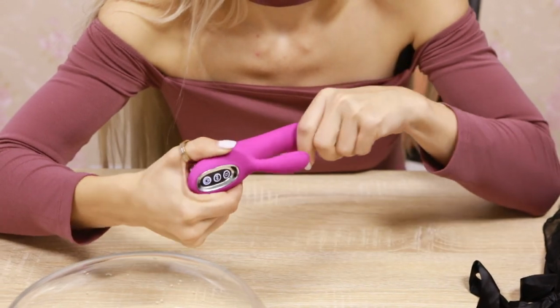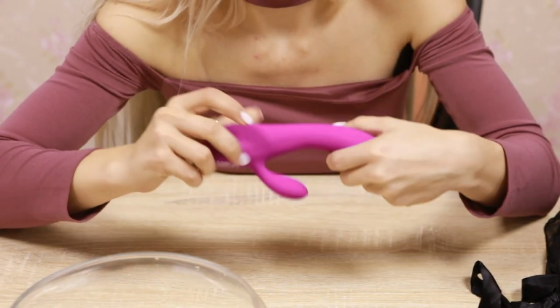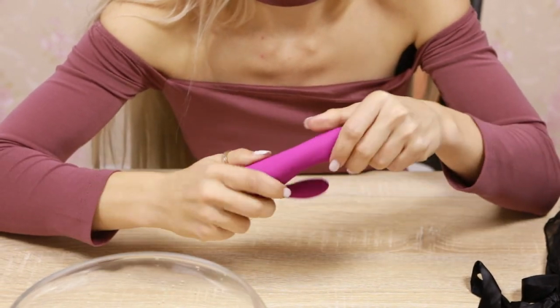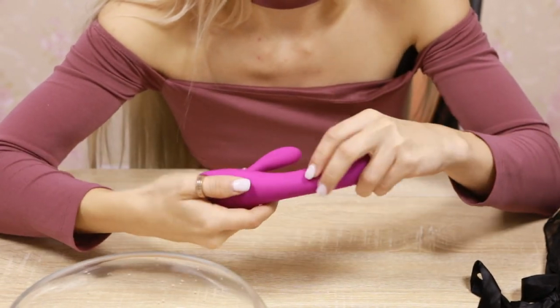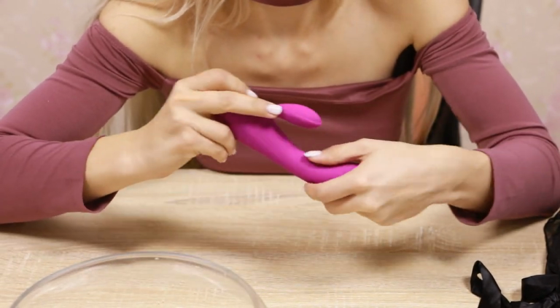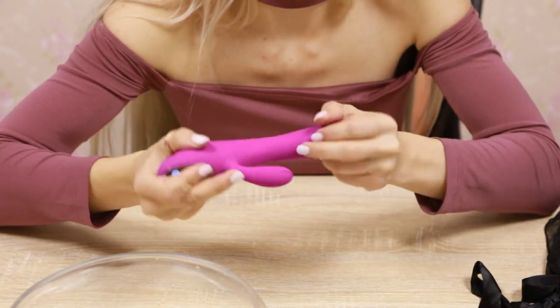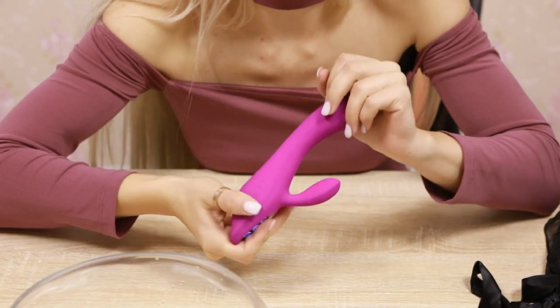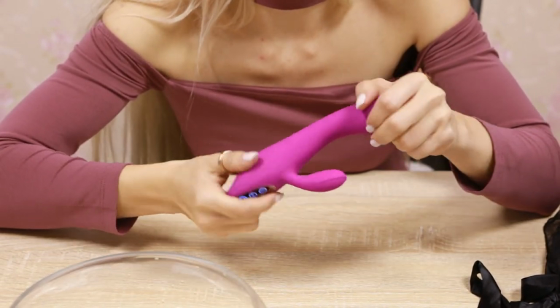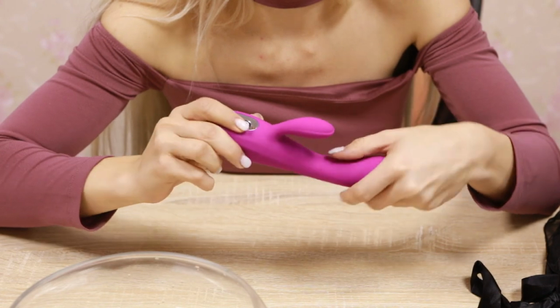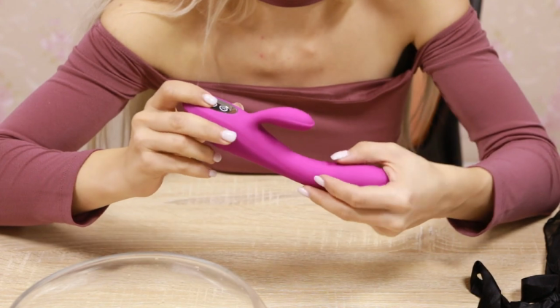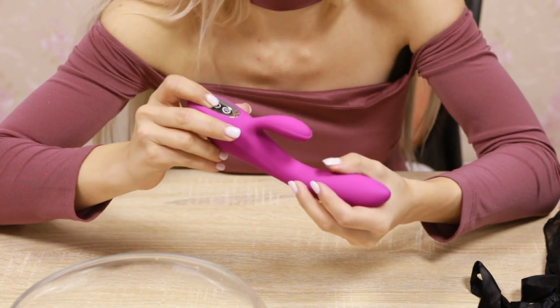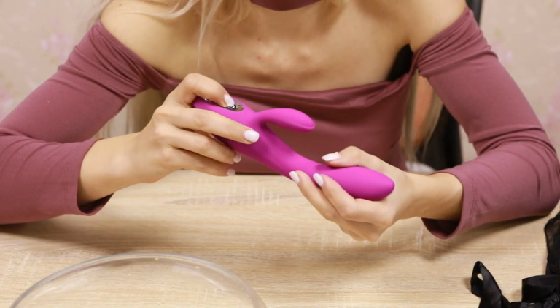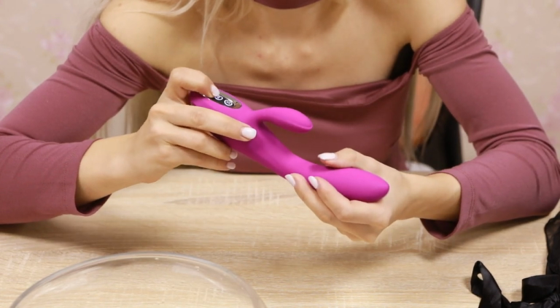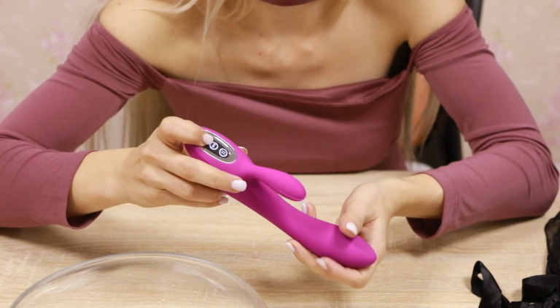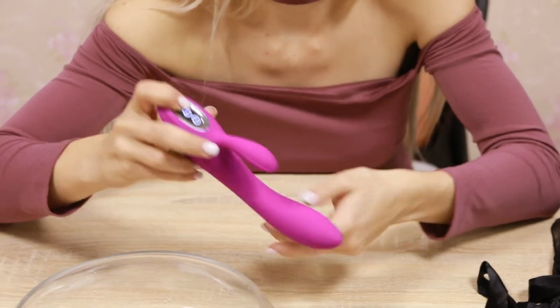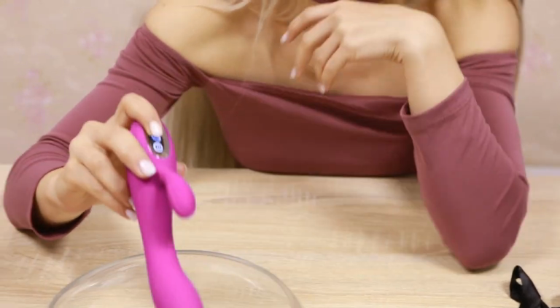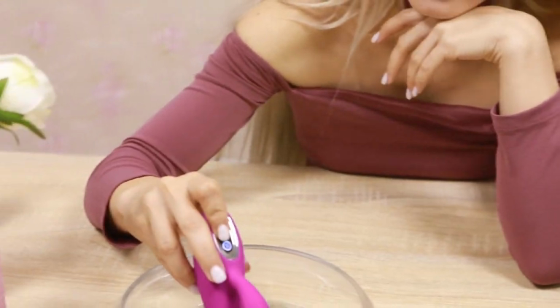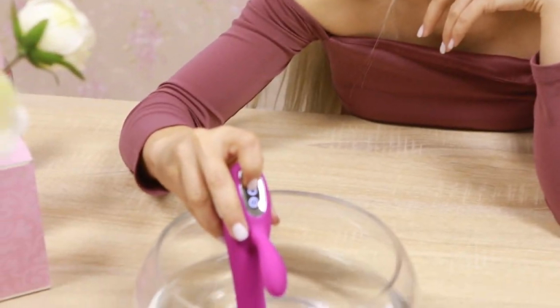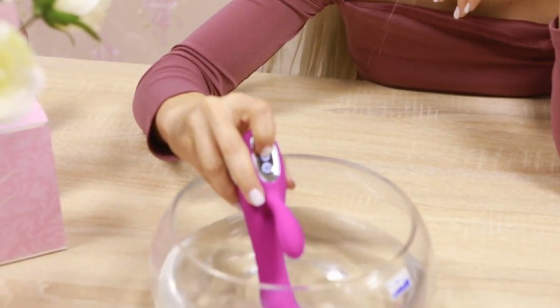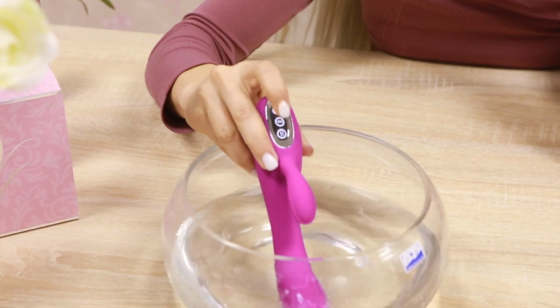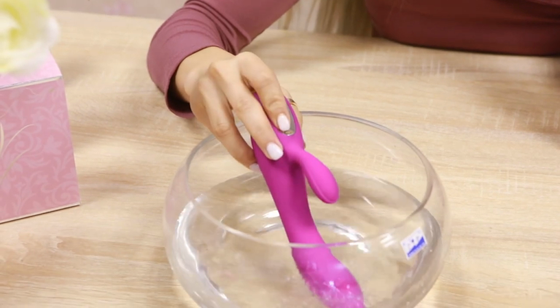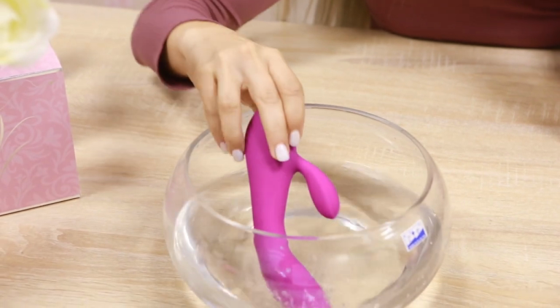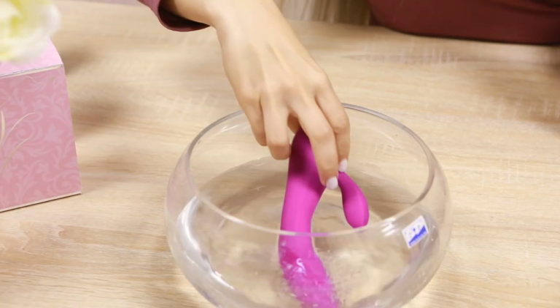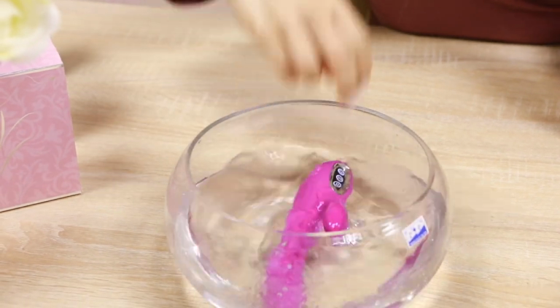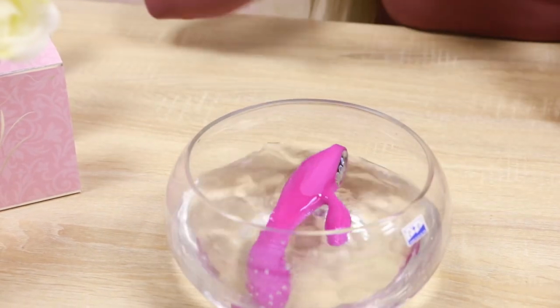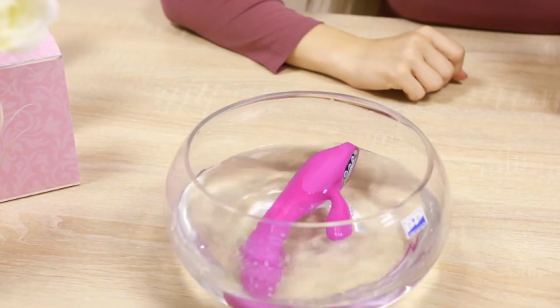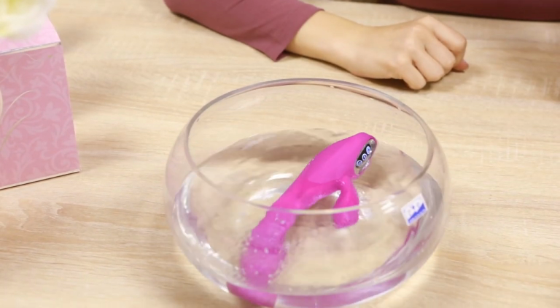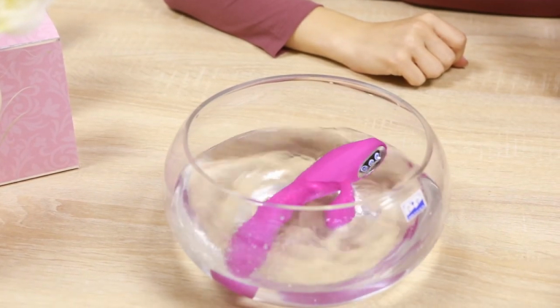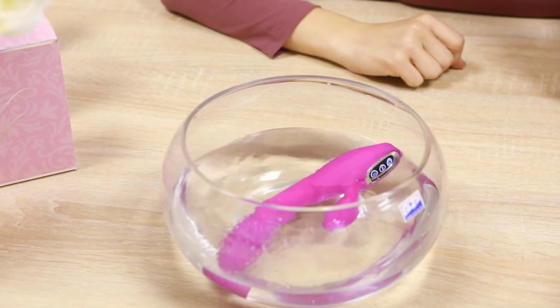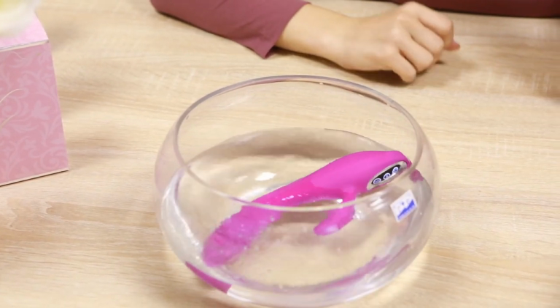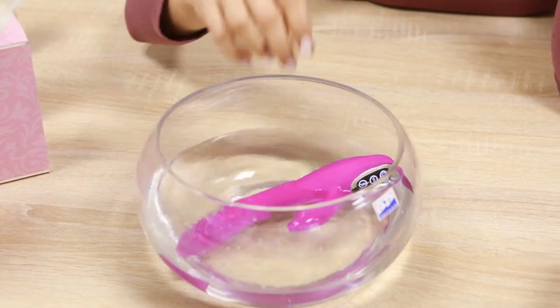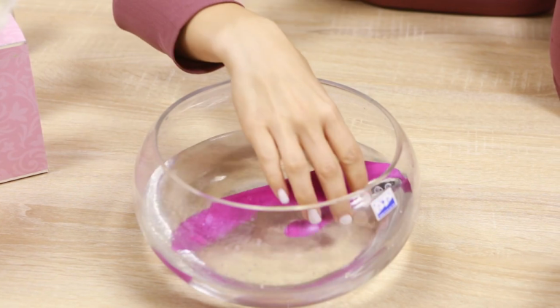Also you can take it in the pool or shower because it's waterproof. Look — so amazing!